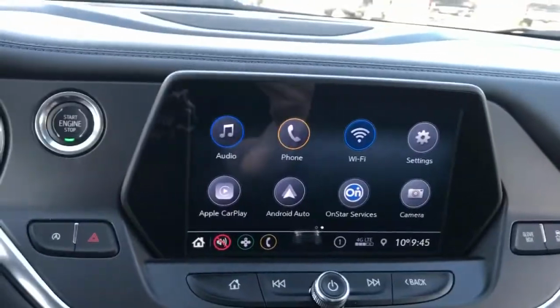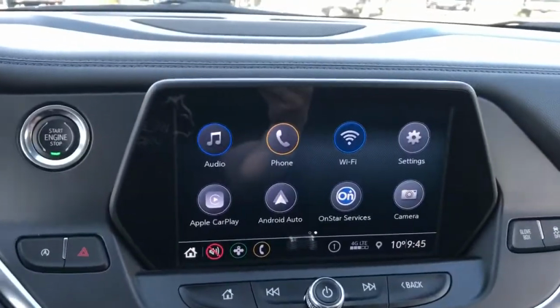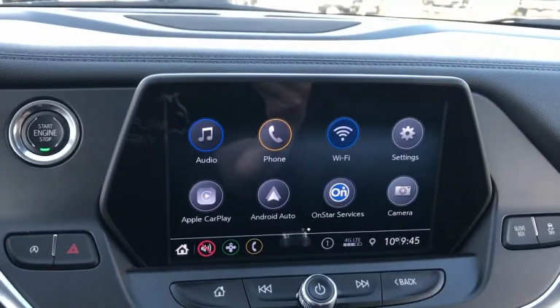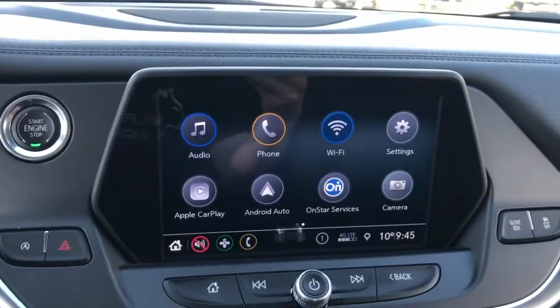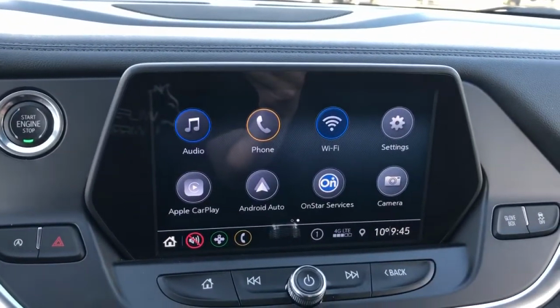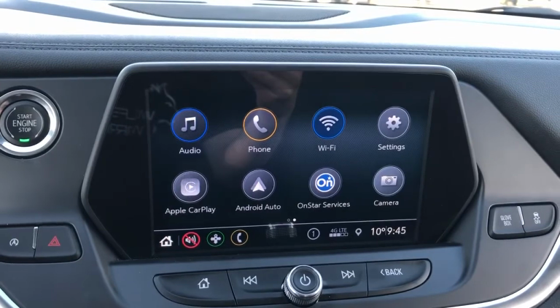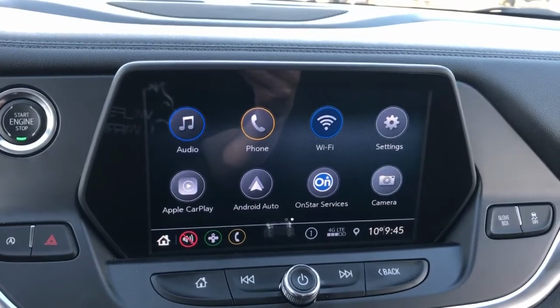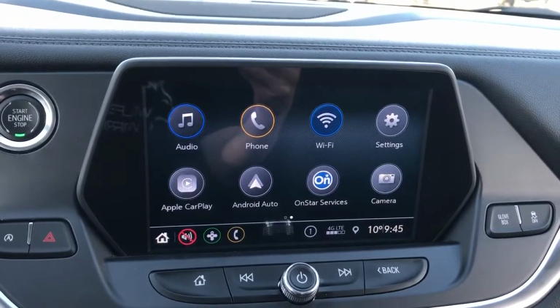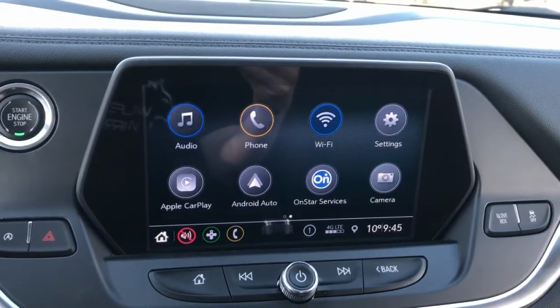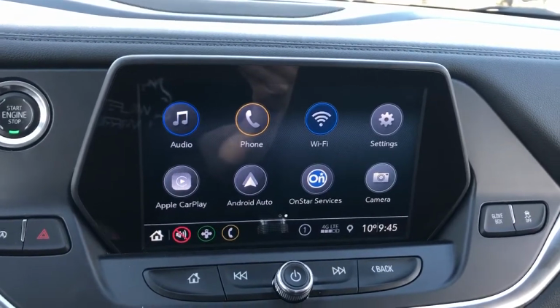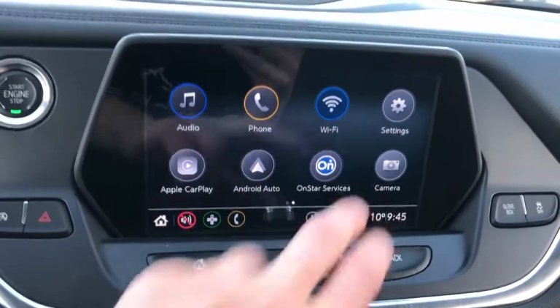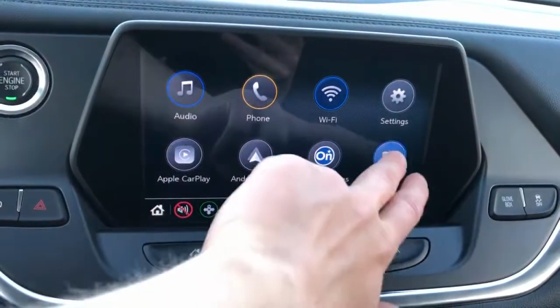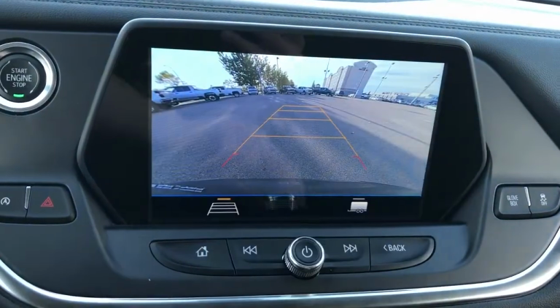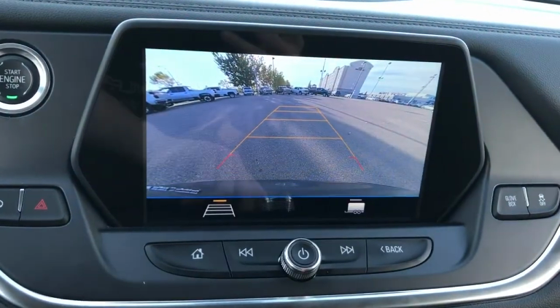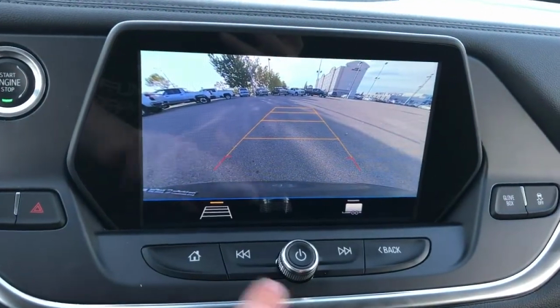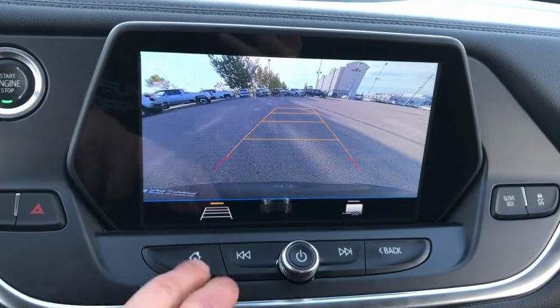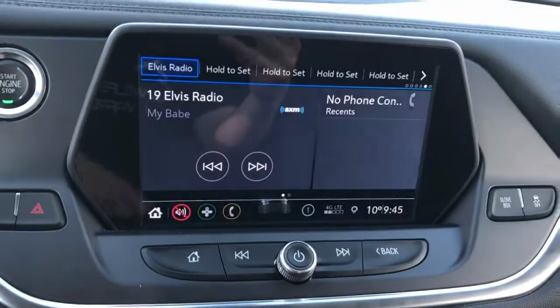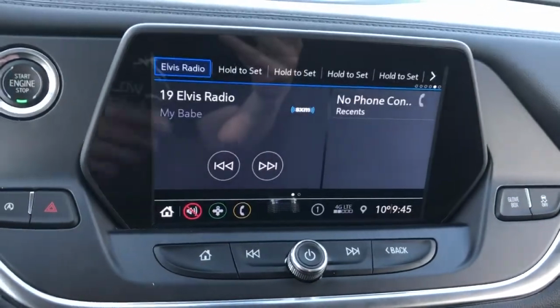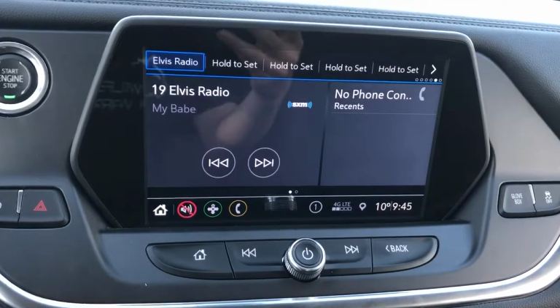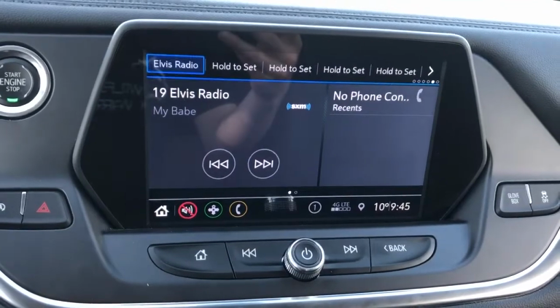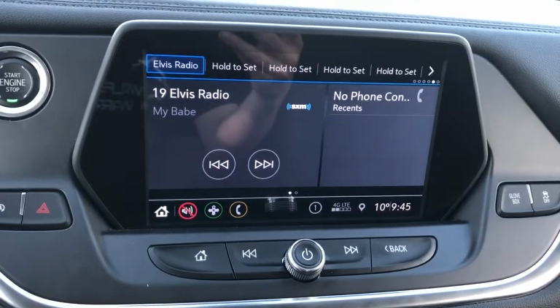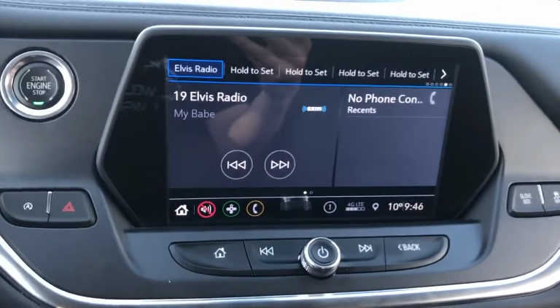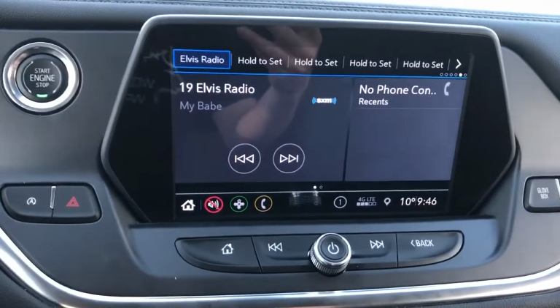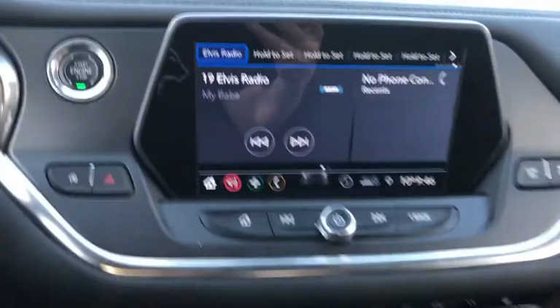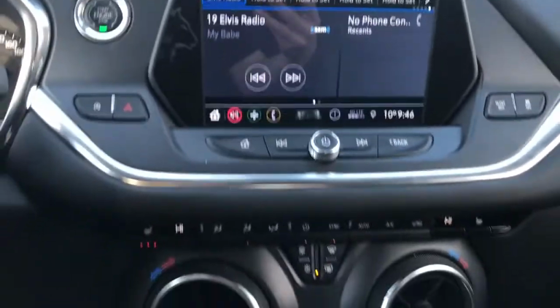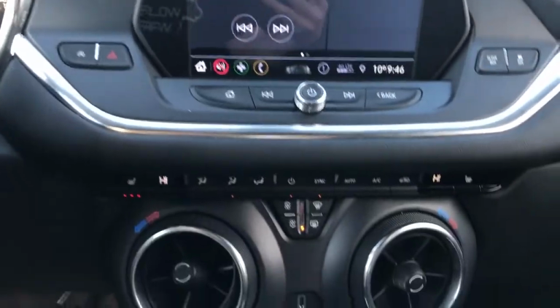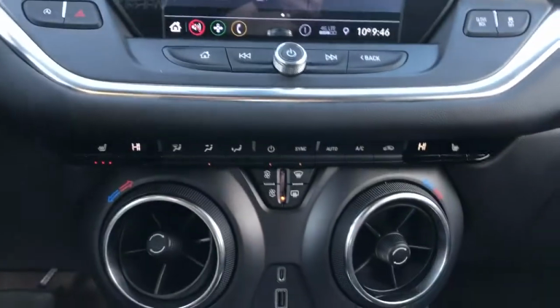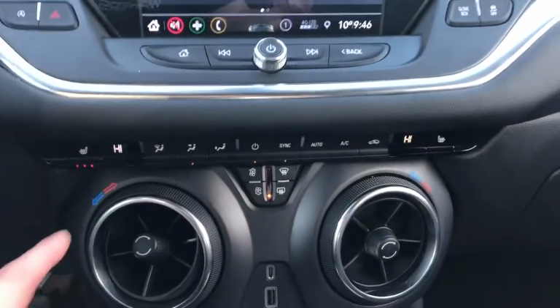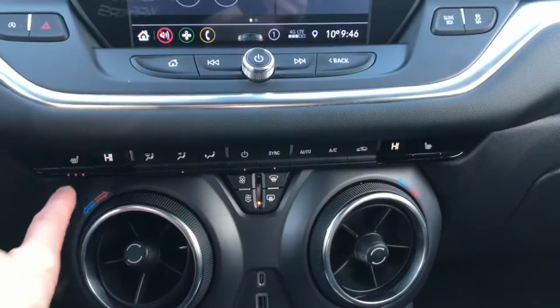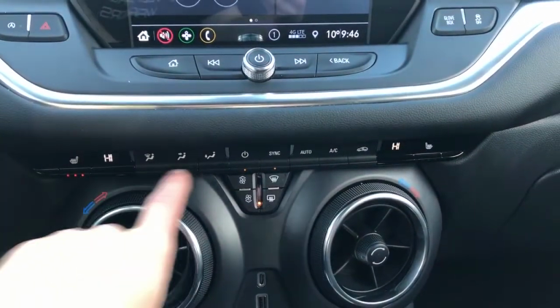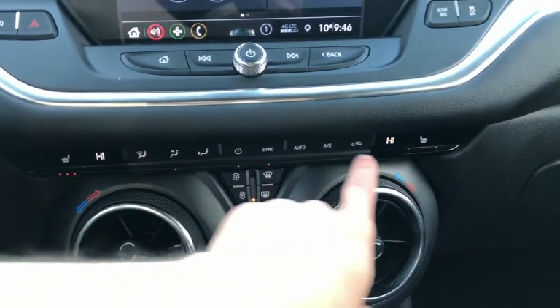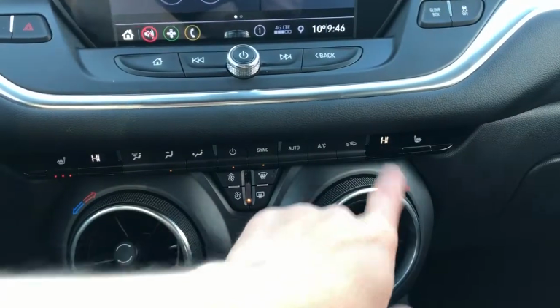Our screen in the middle here displays our Apple CarPlay, Android Auto, reverse camera, among other options. We also have adaptive guidelines on that reverse camera. Below, kind of tucked underneath, we have our climate controls.